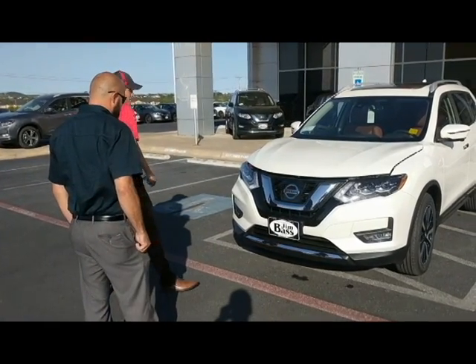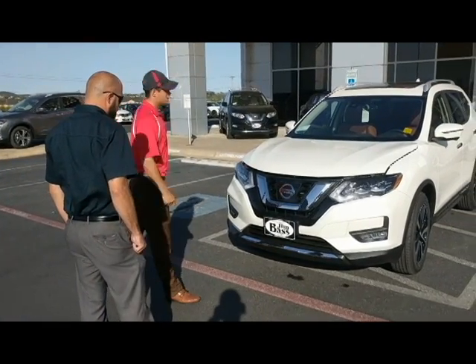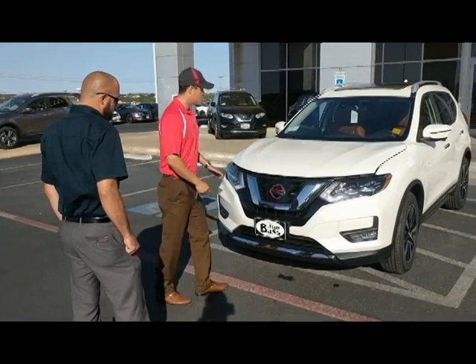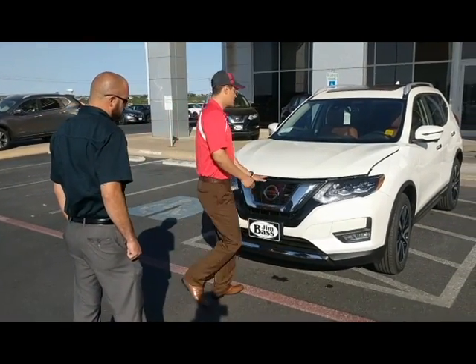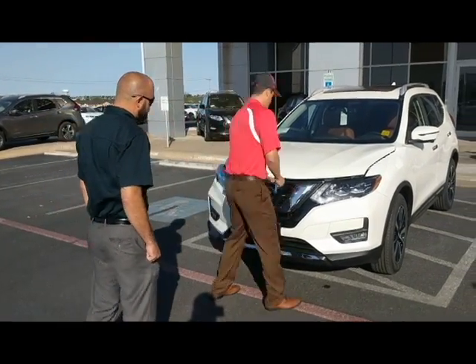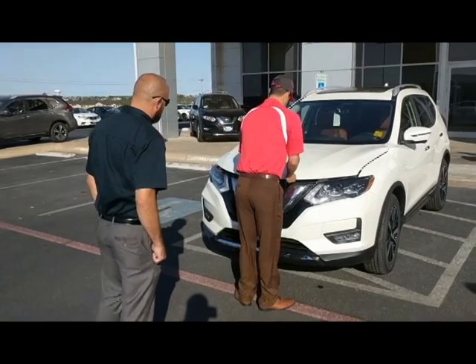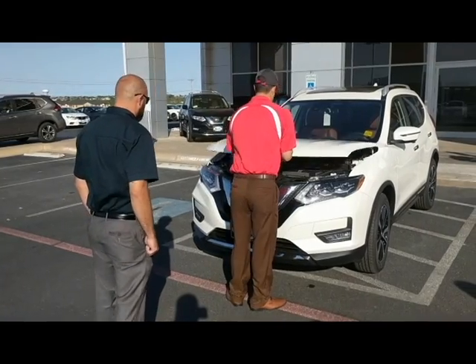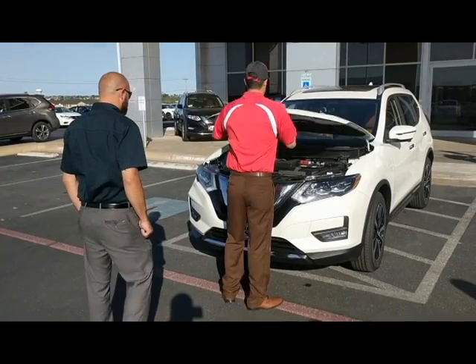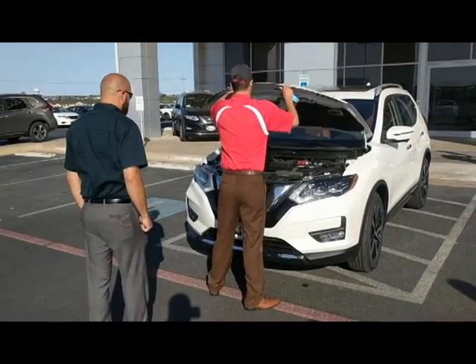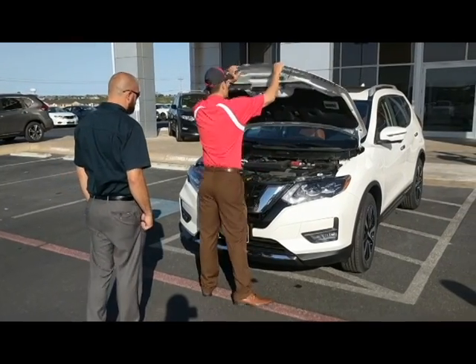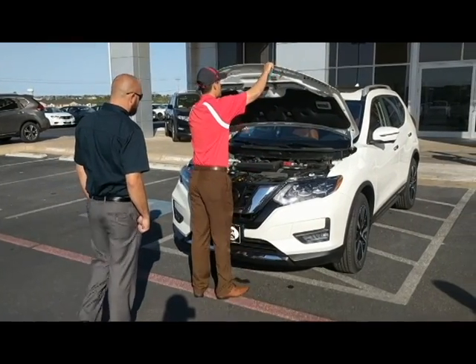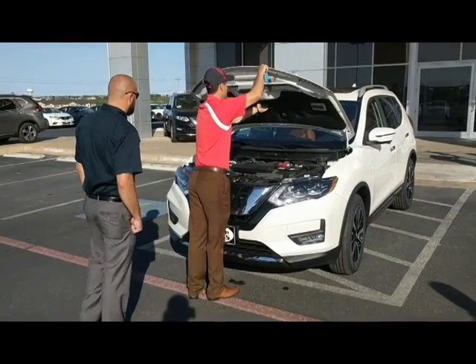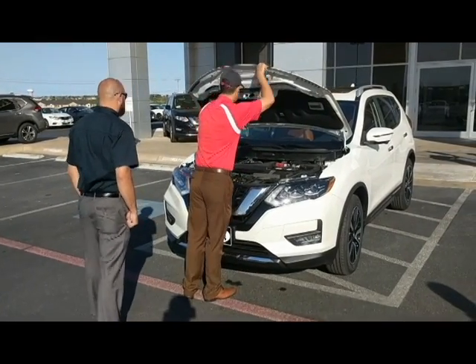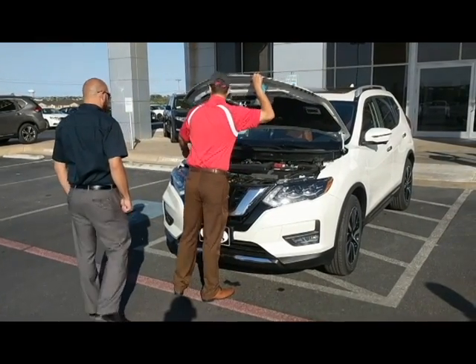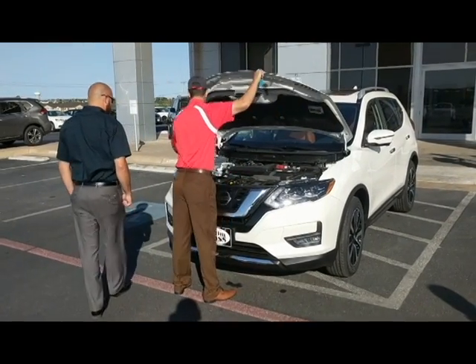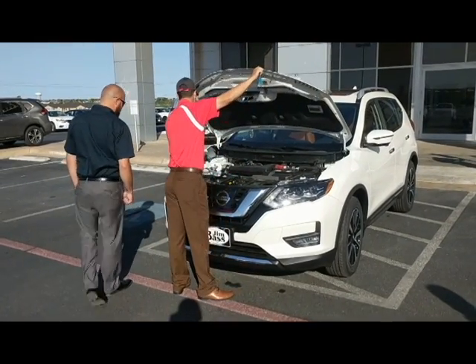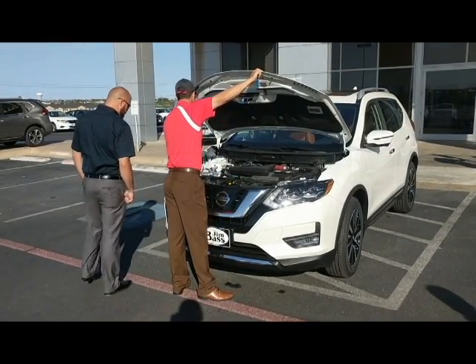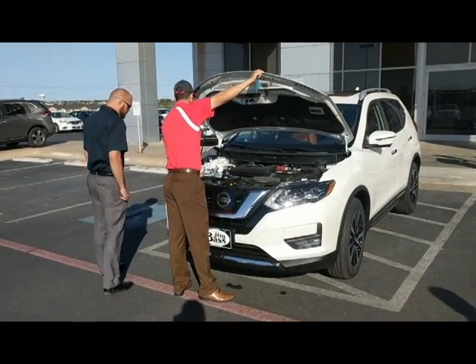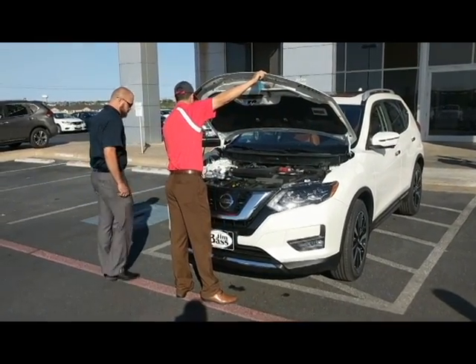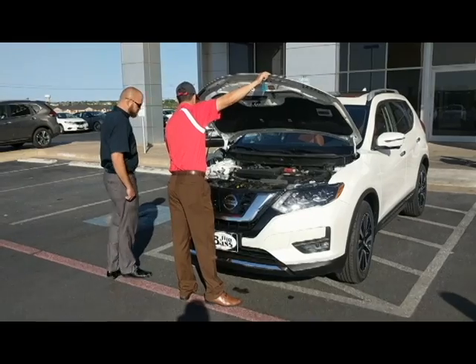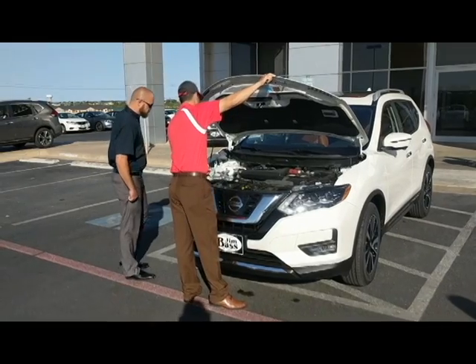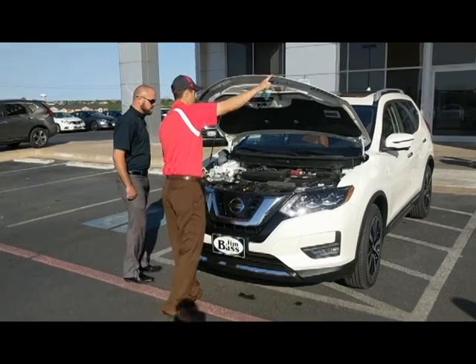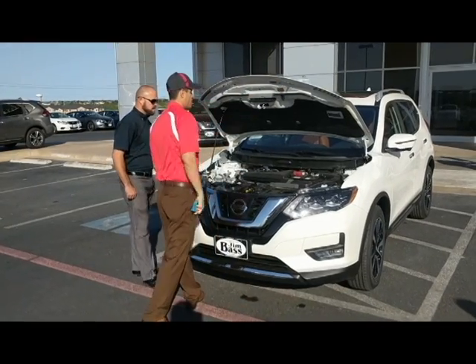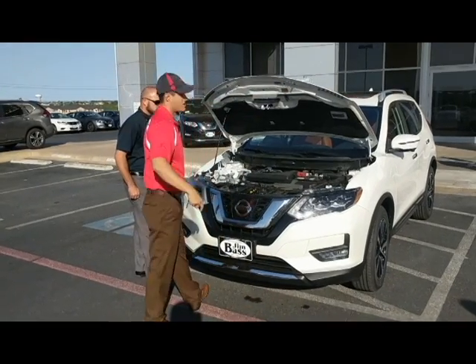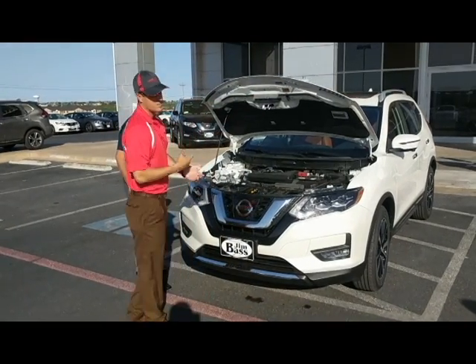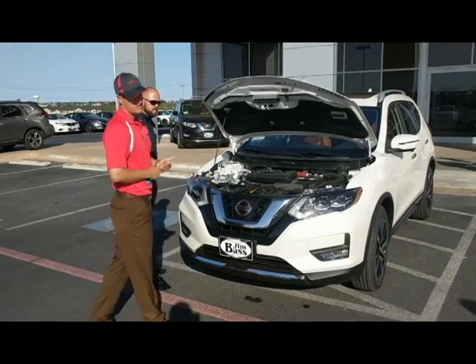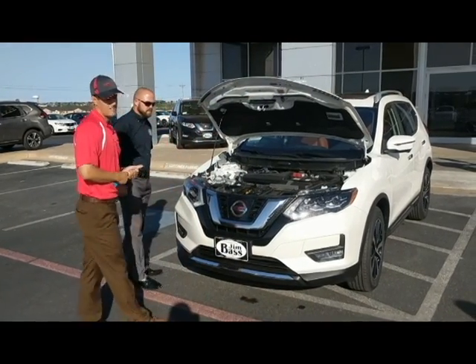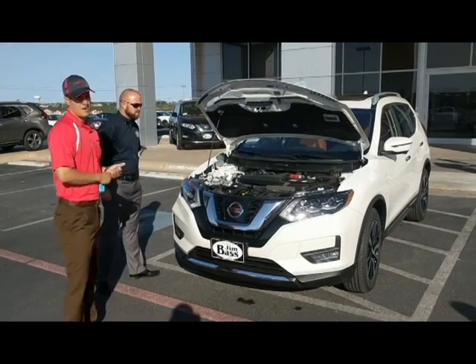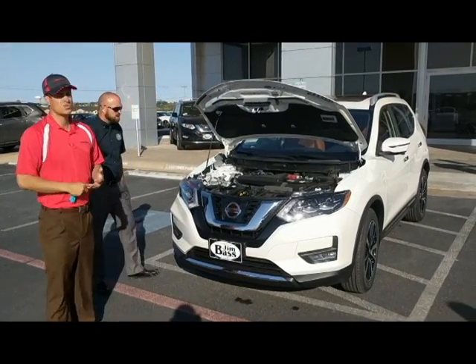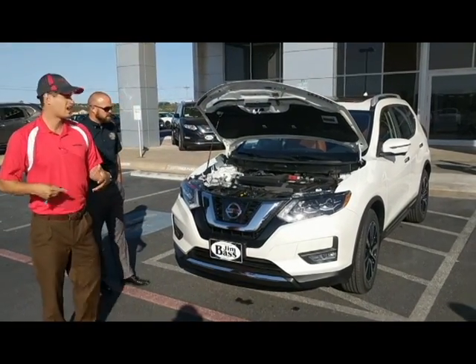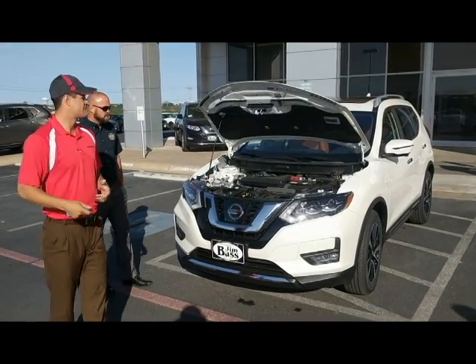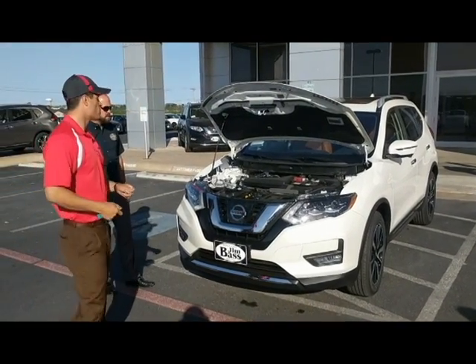As we open up the hood here, this vehicle is equipped with a 2.5-liter 4-cylinder engine with 175 pounds of torque and 170 horsepower.